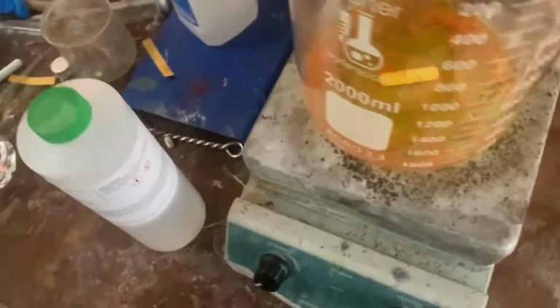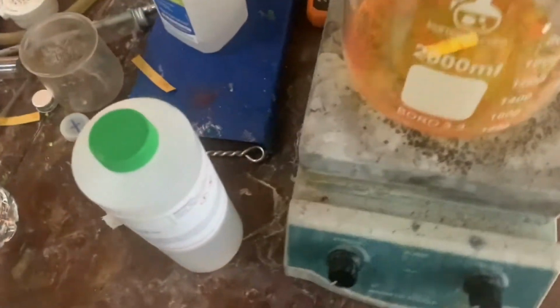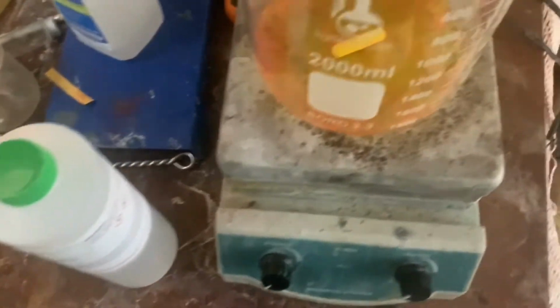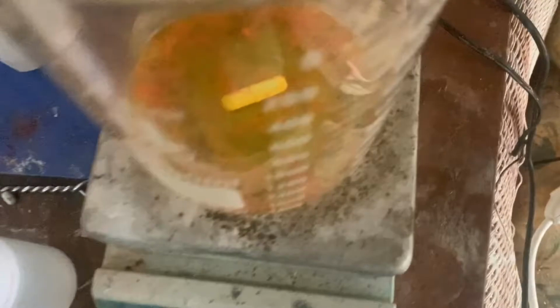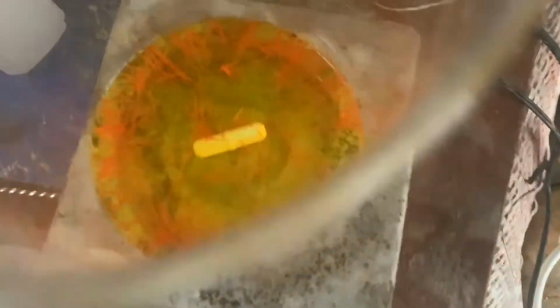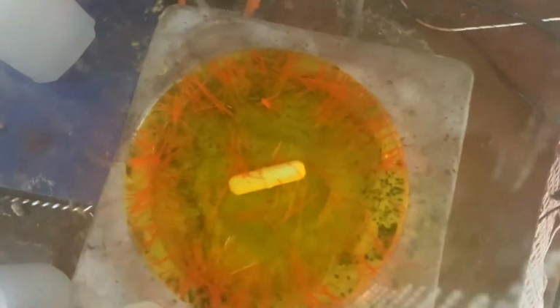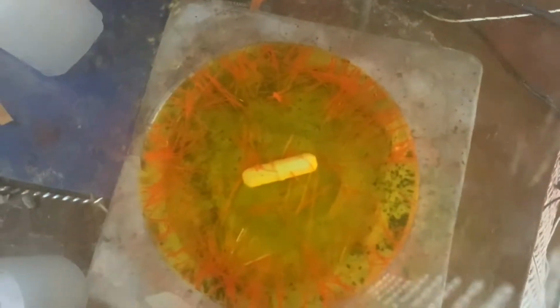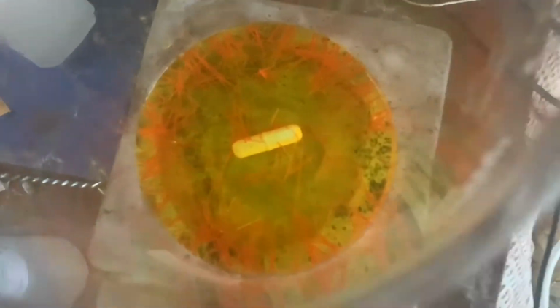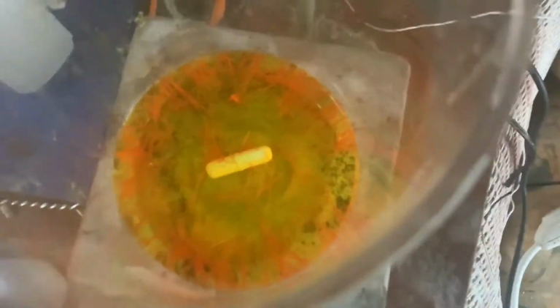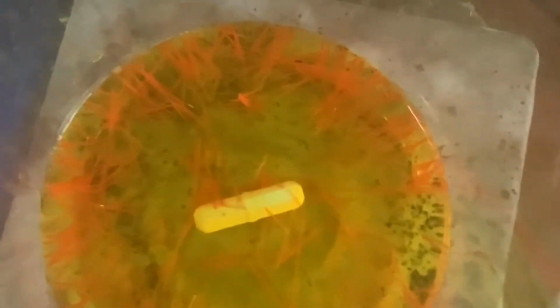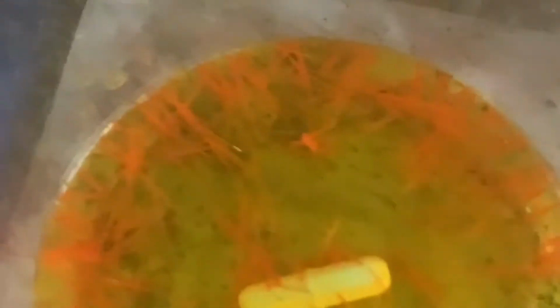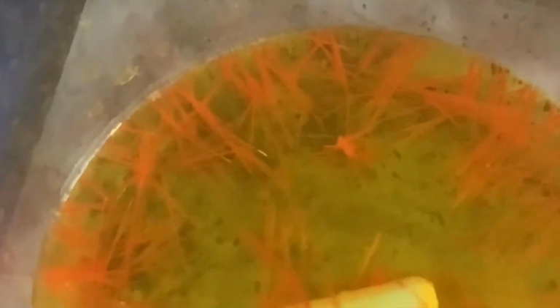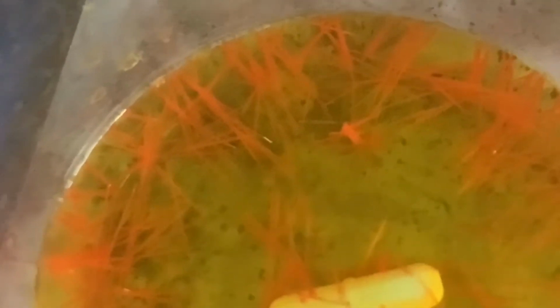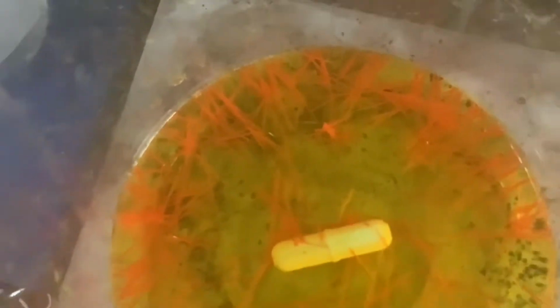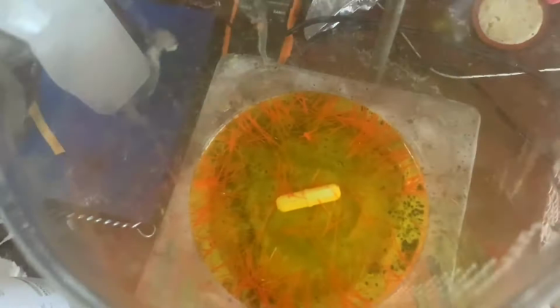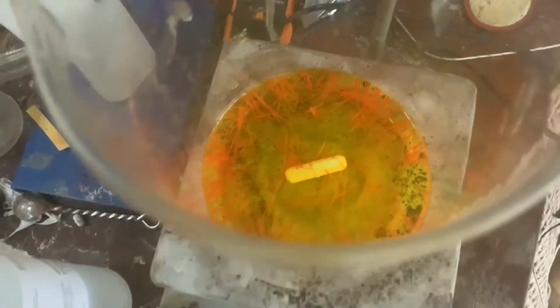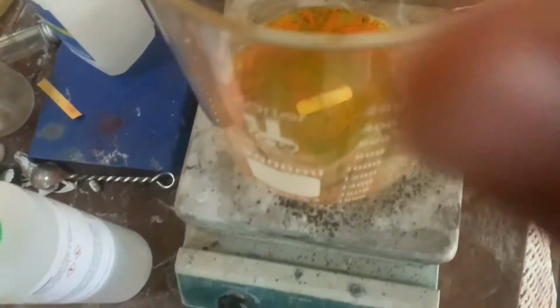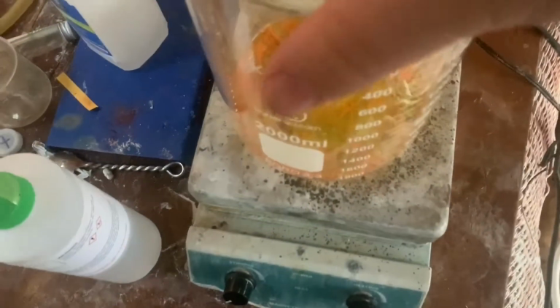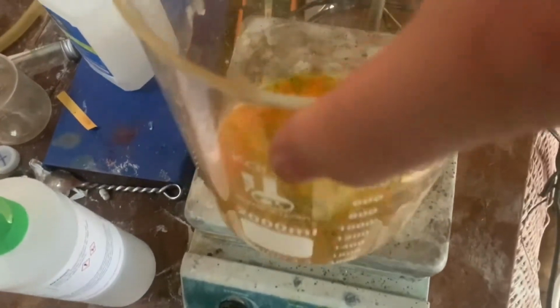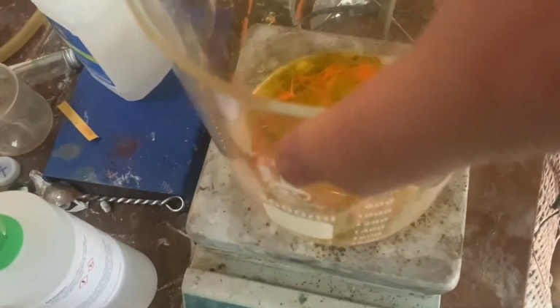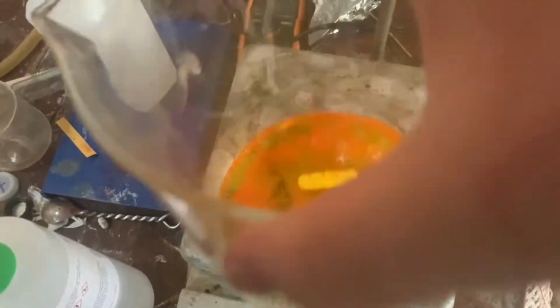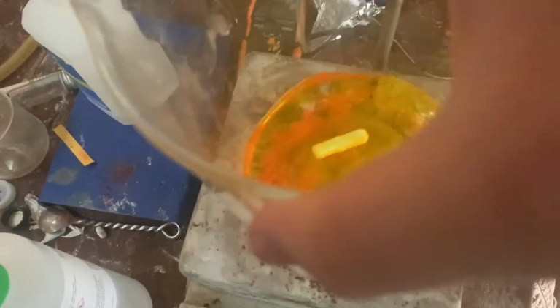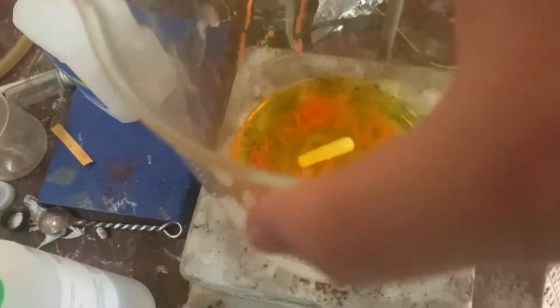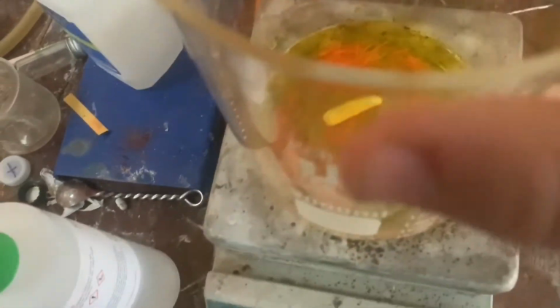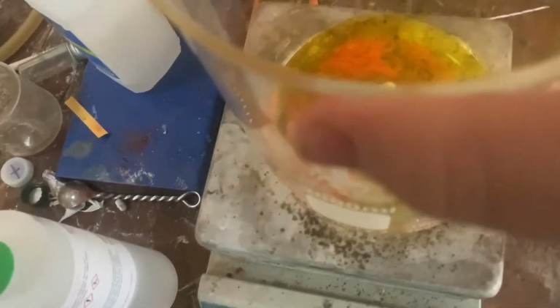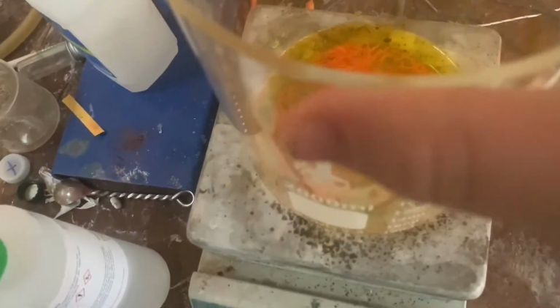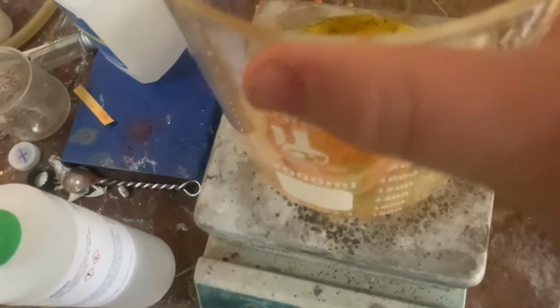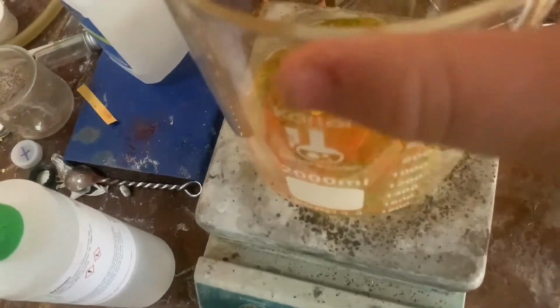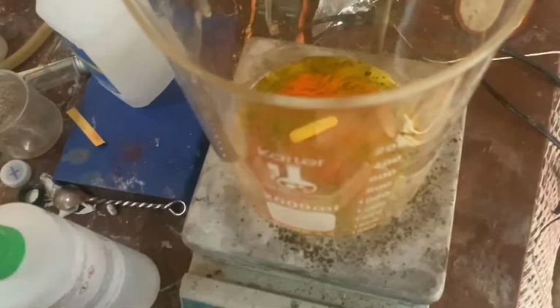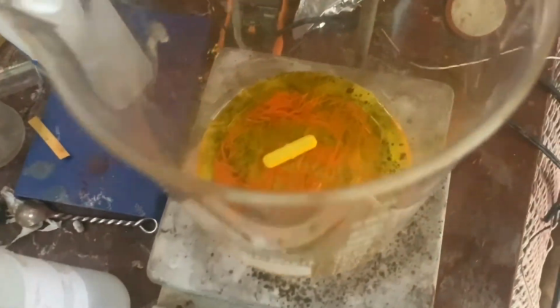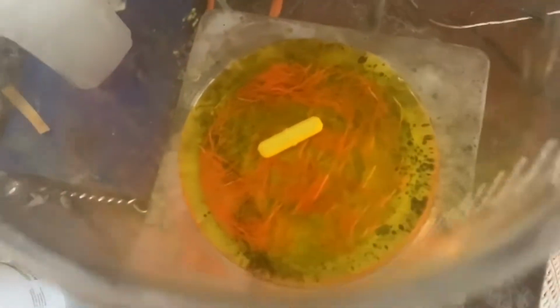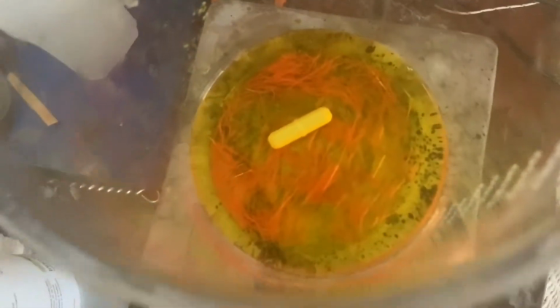It's the next day, and some ammonium picrate has started to precipitate out. It's nice. I have to boil this down a bit more to get the rest out of the solution, but it's a good sign that we have some.